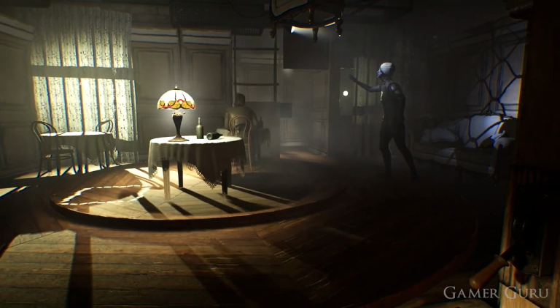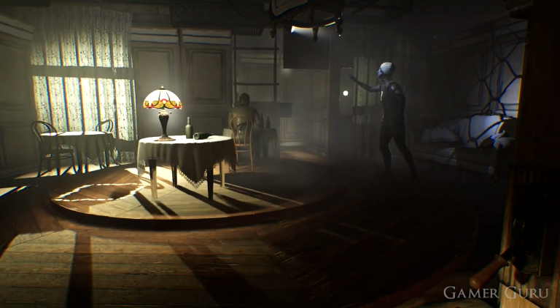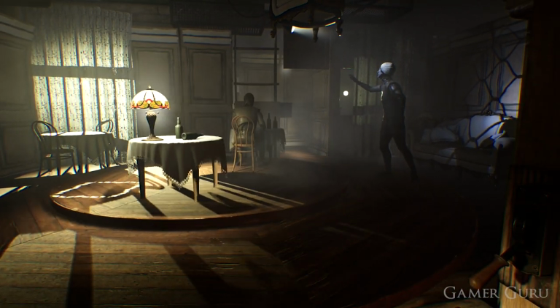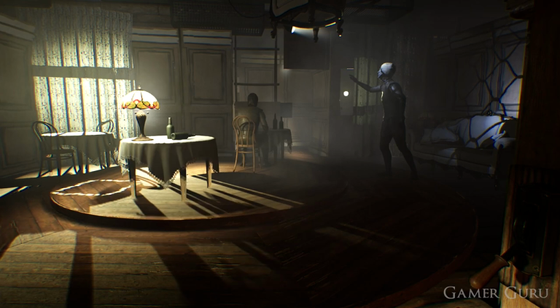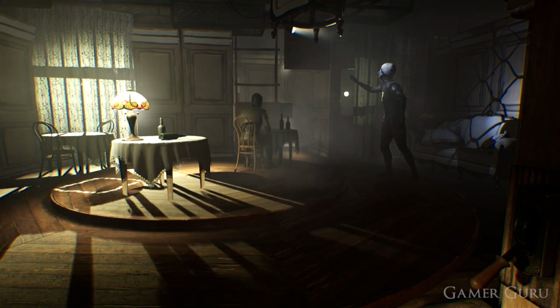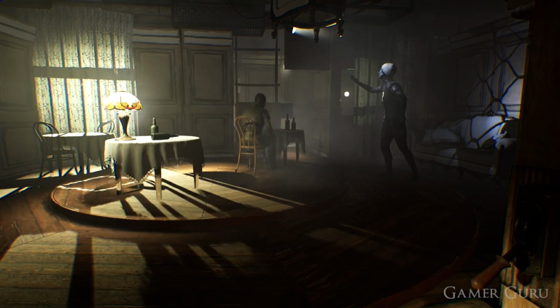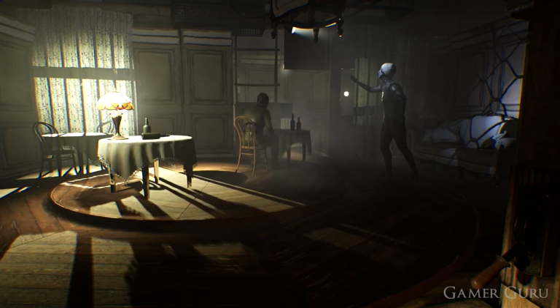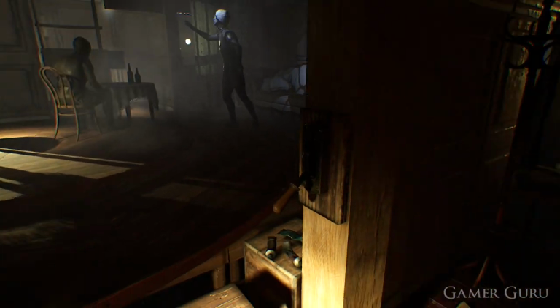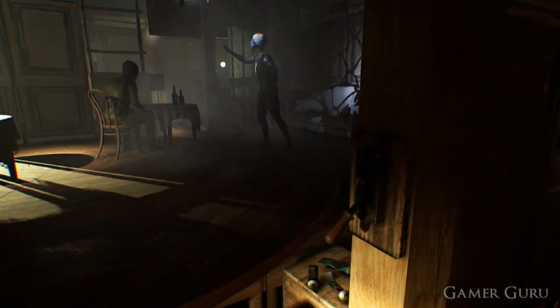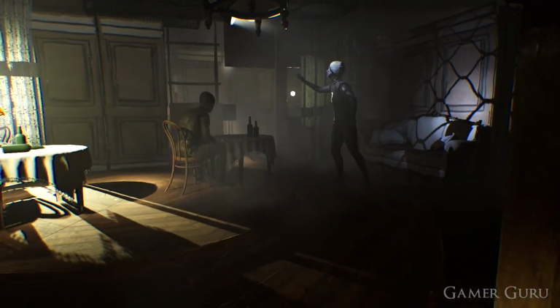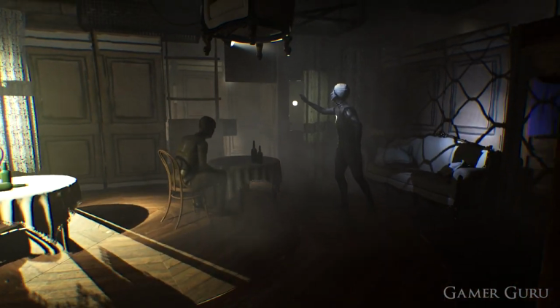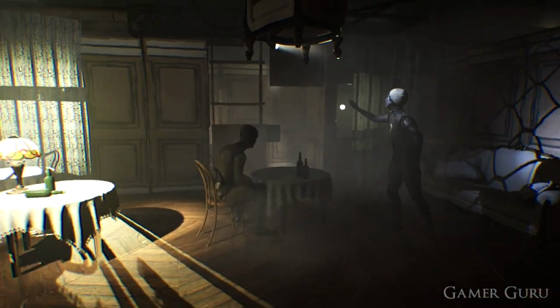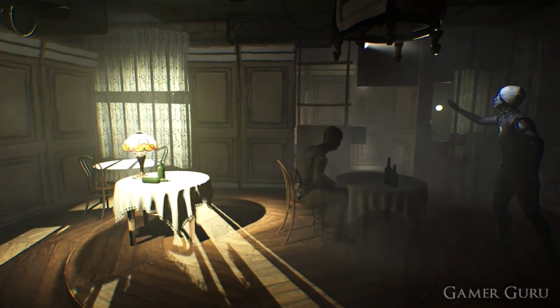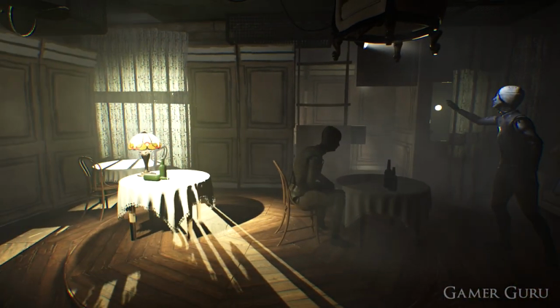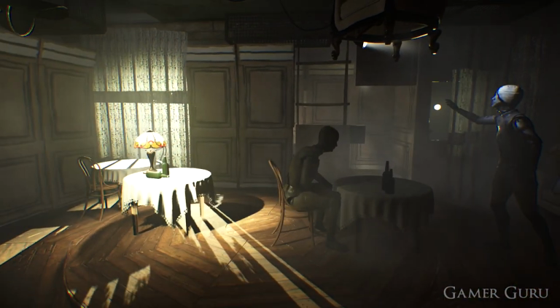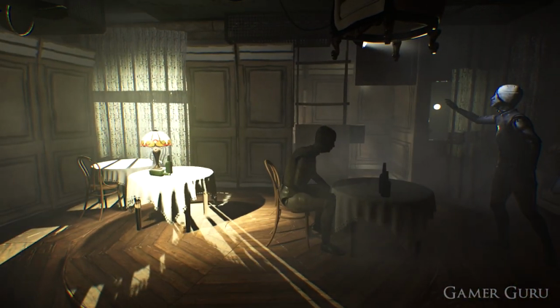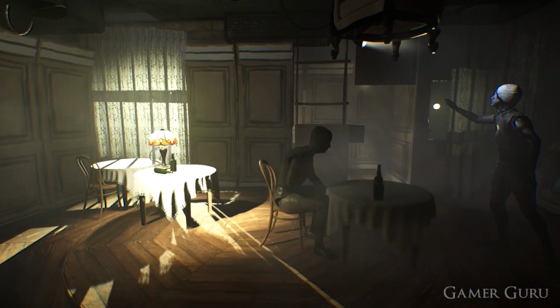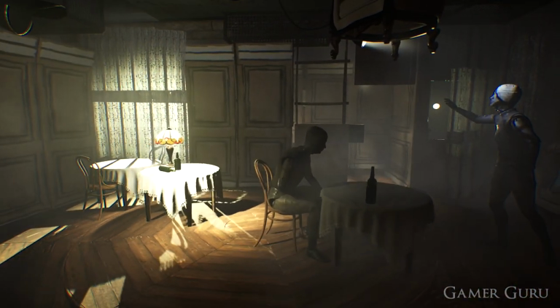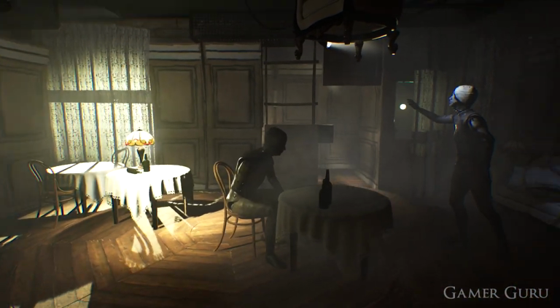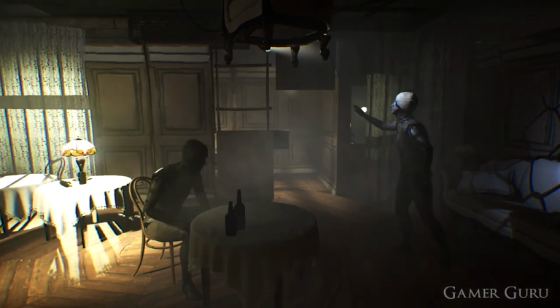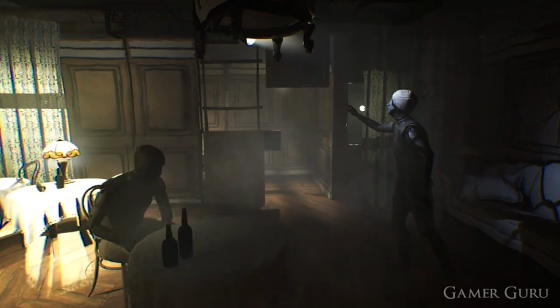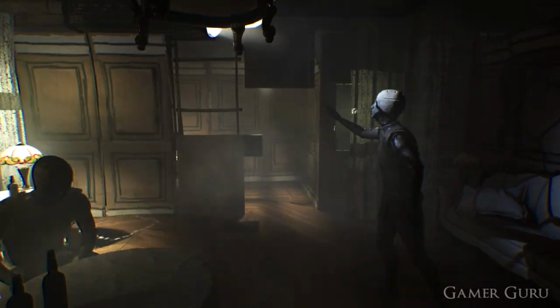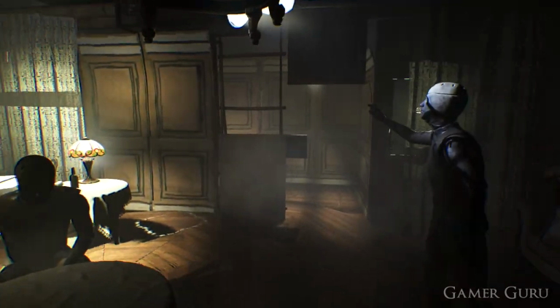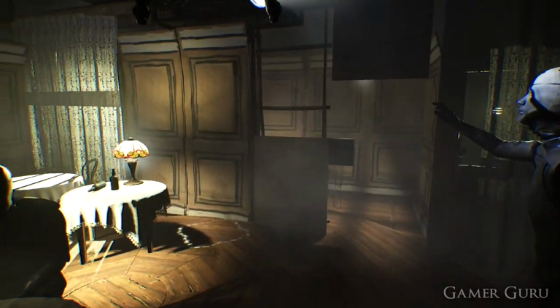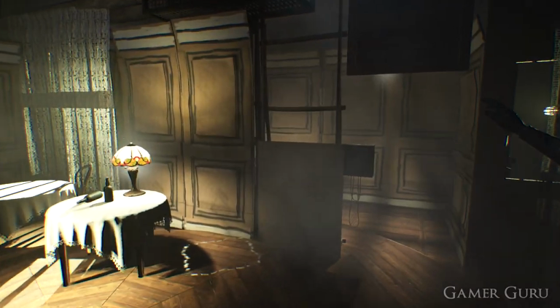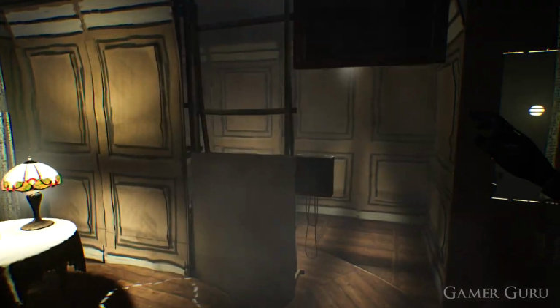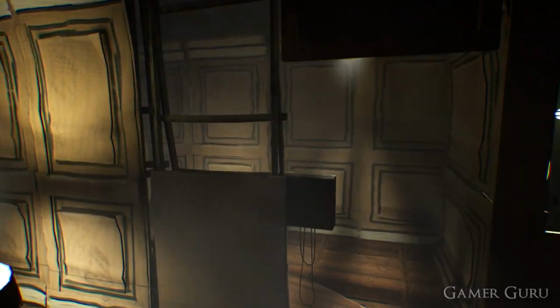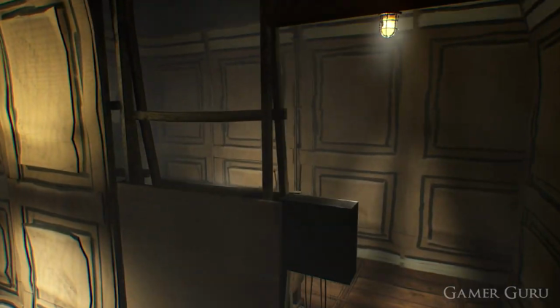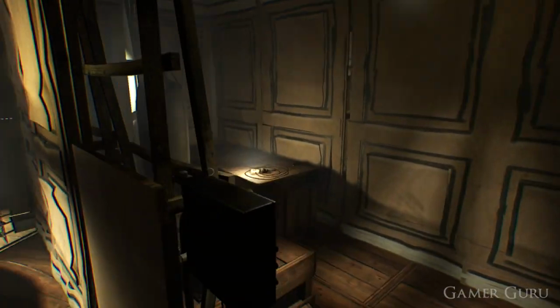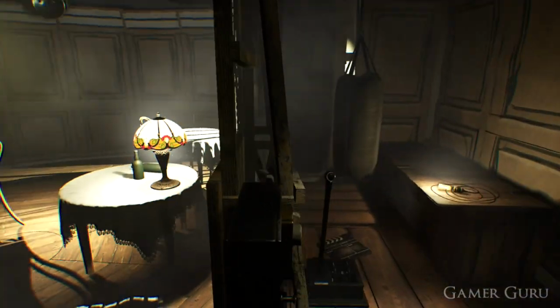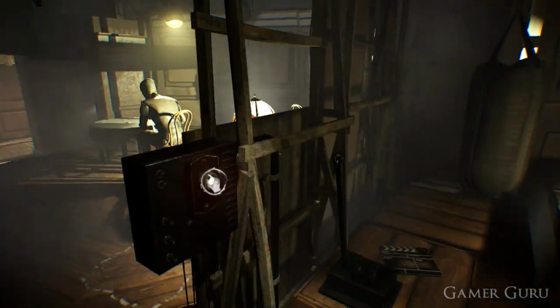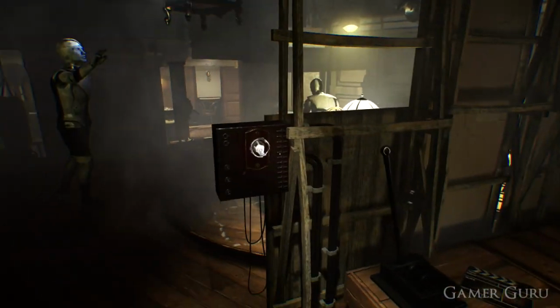Now that we're backstage, we'll notice there's a handle on the right hand side which we'll use to control the speed of the rotation of the room. And if we press the switch just to the left of the handle, a chair will hang down from the ceiling.